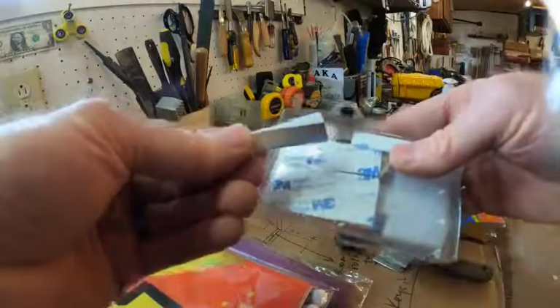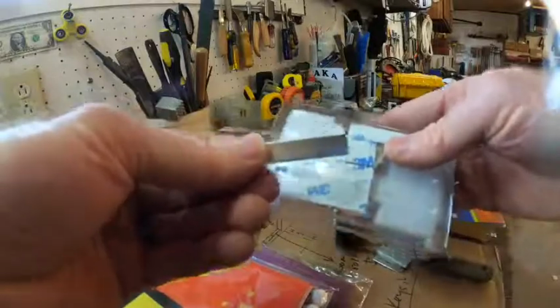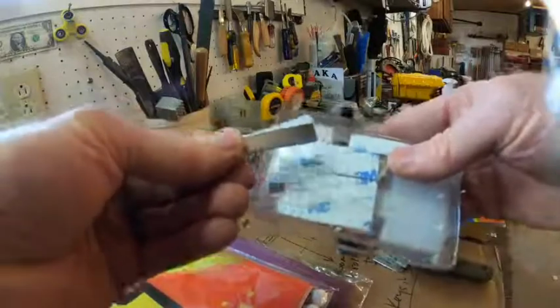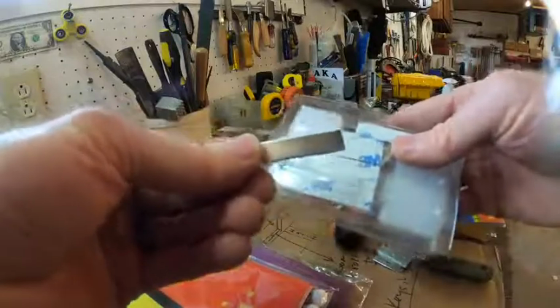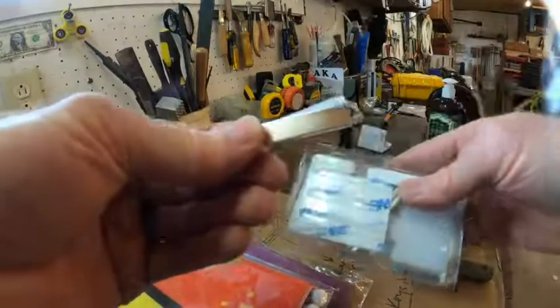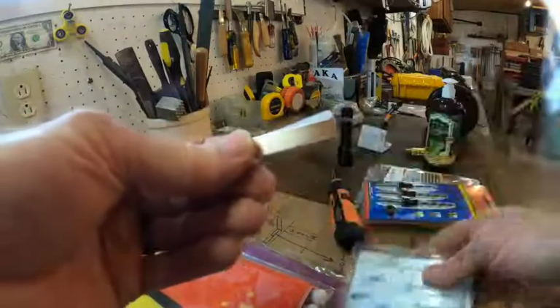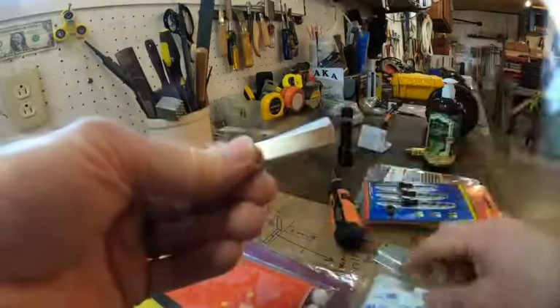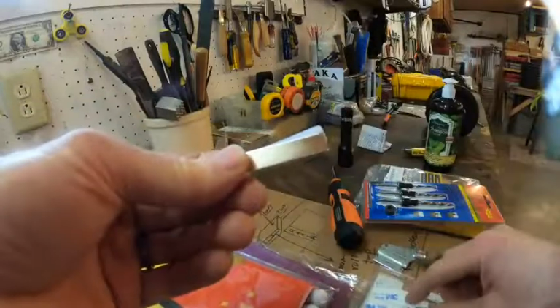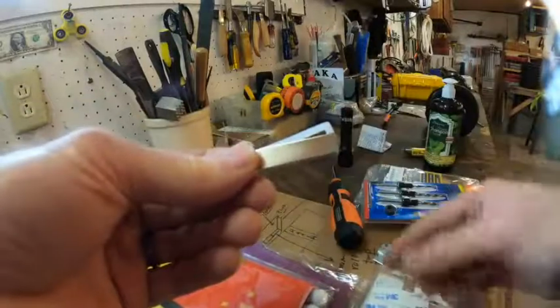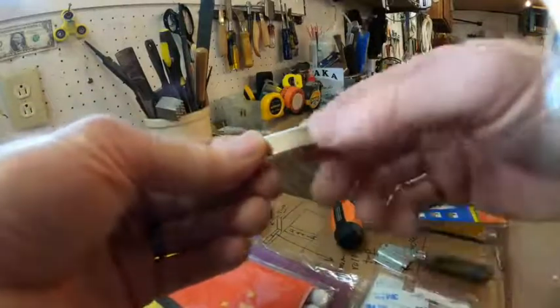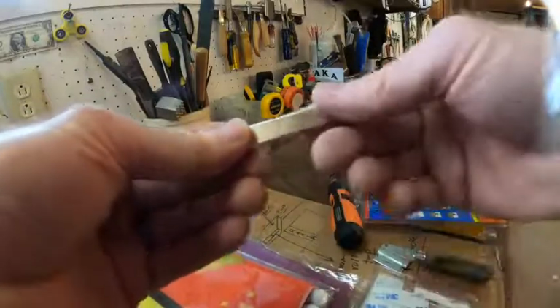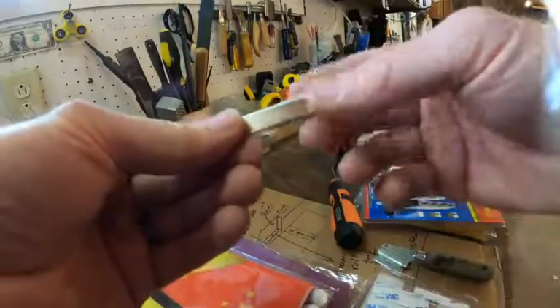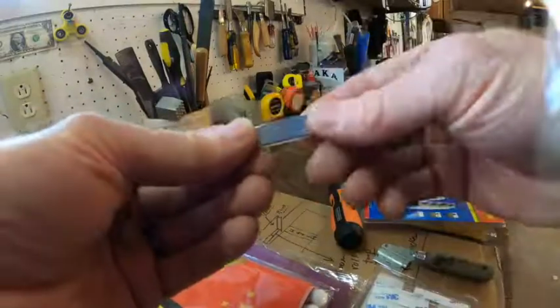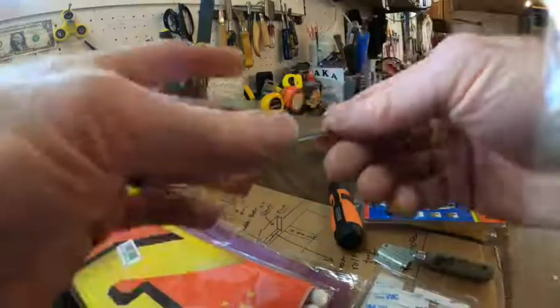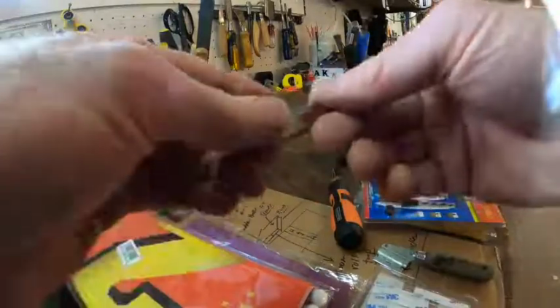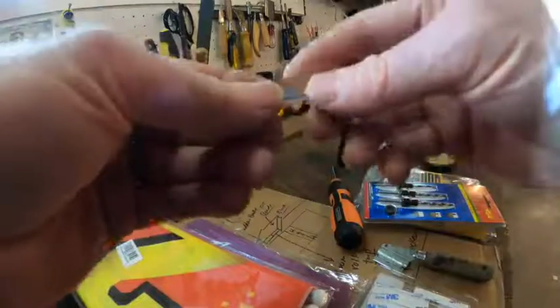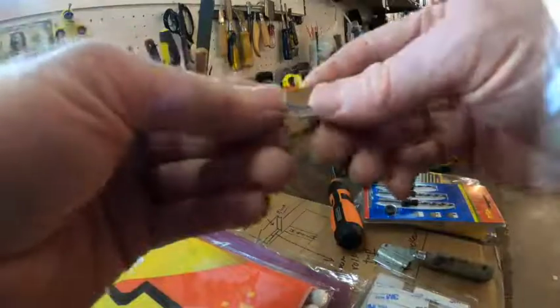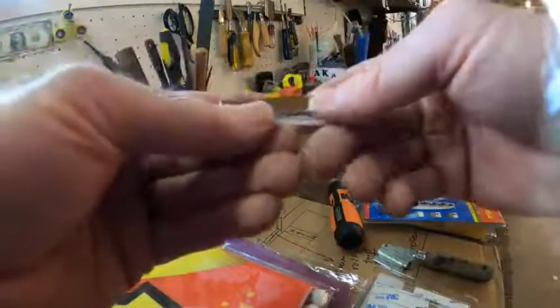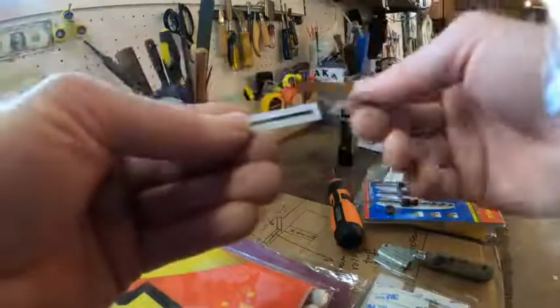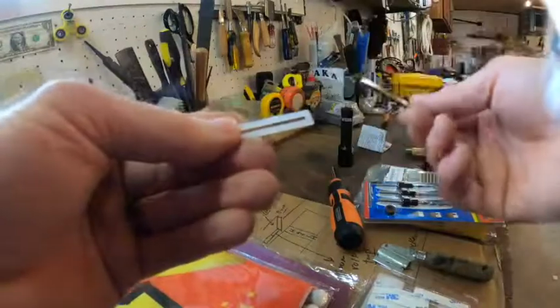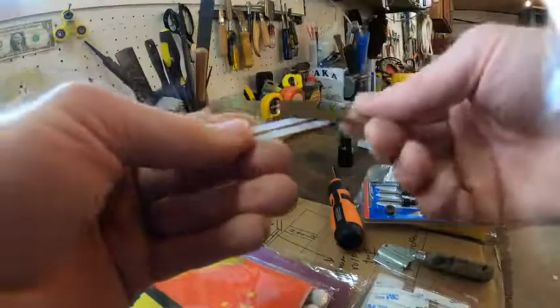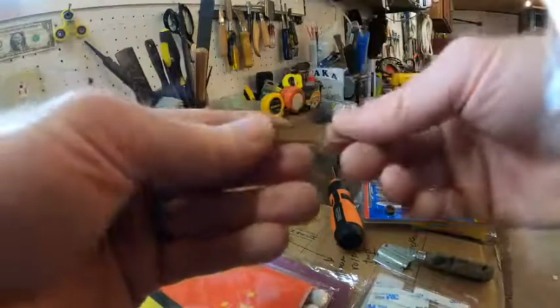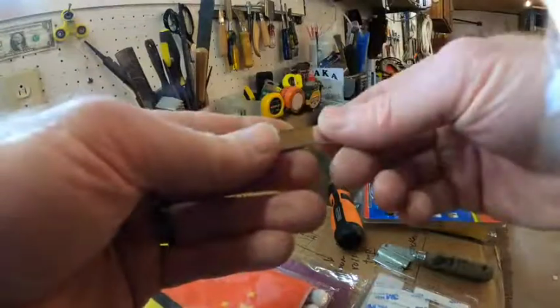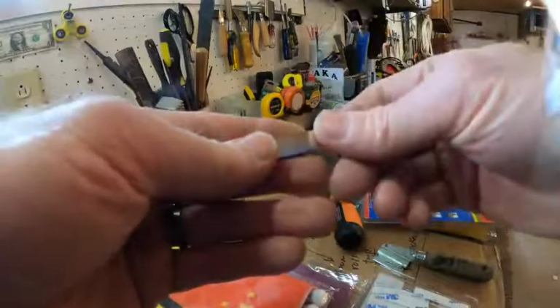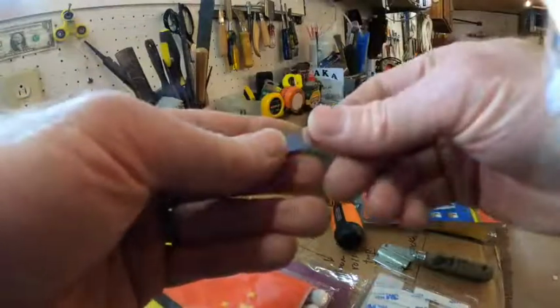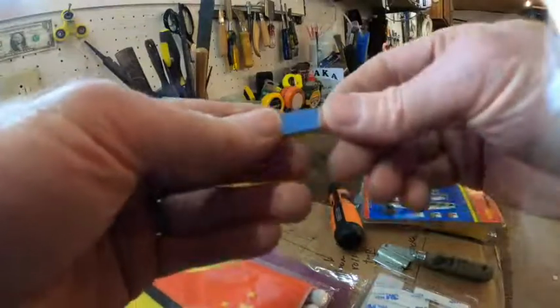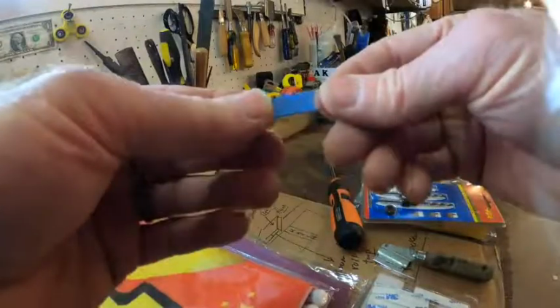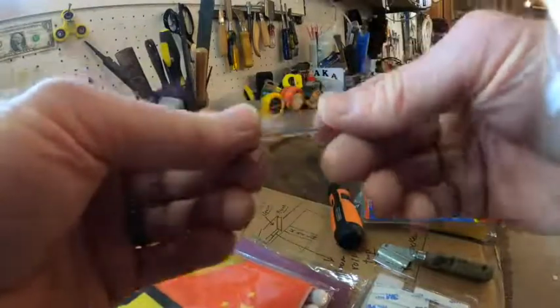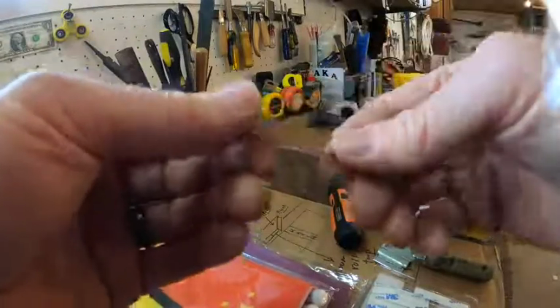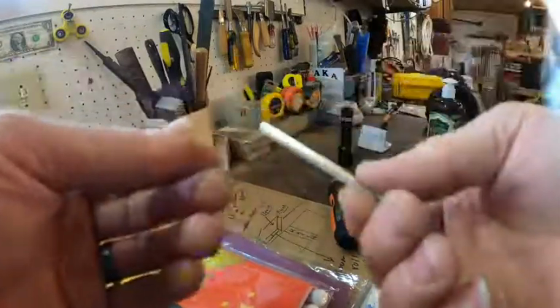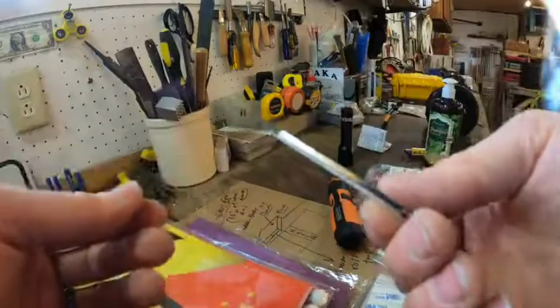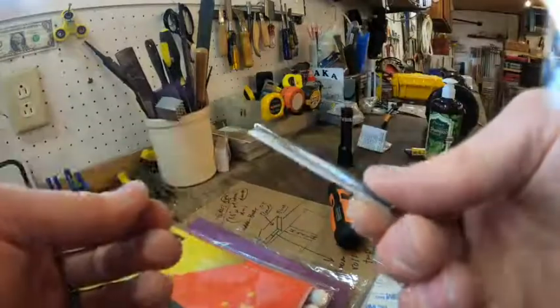It's got little 3M strips that you can put on the plastic and put the magnet down. If you need to move the magnet you can, so it's not totally stuck to the sticker — but you could stick it to the sticker too.